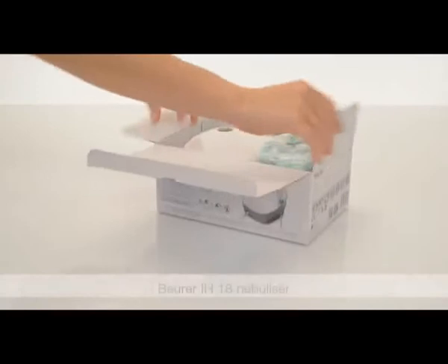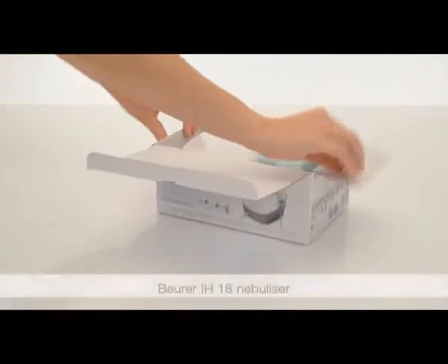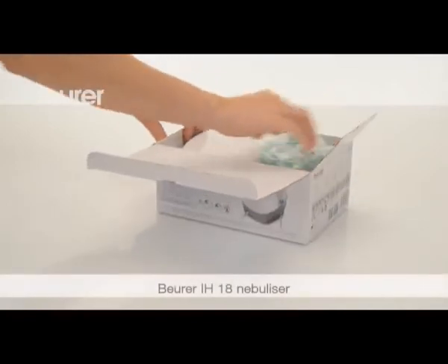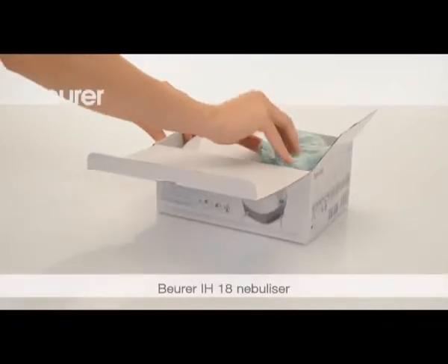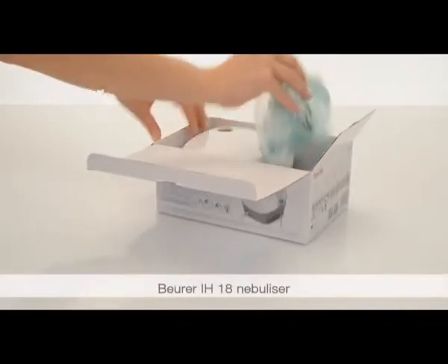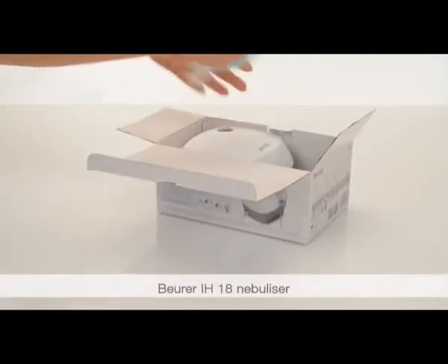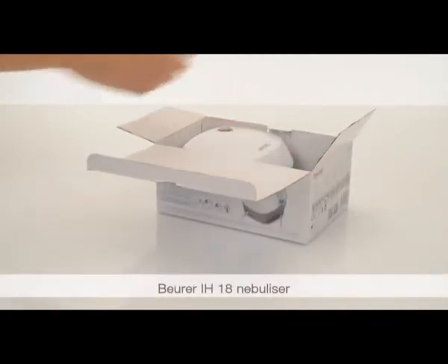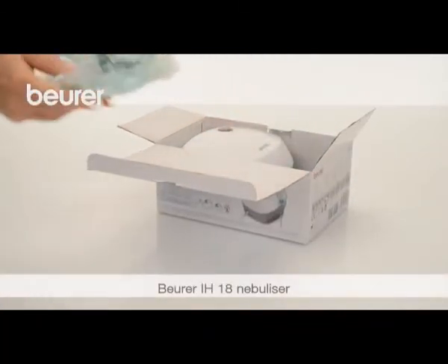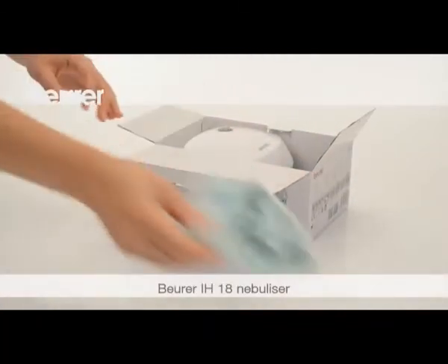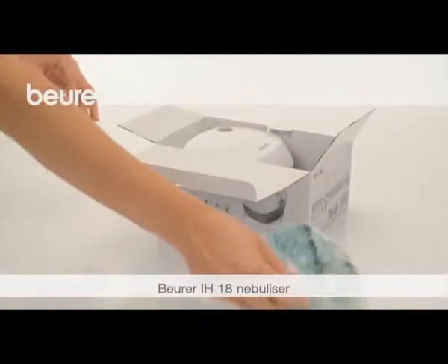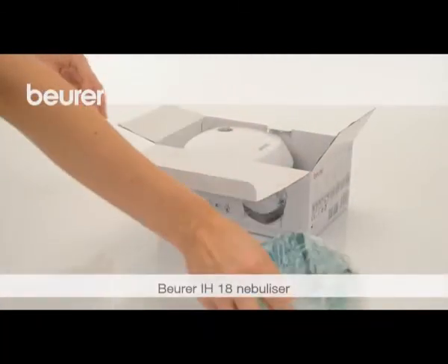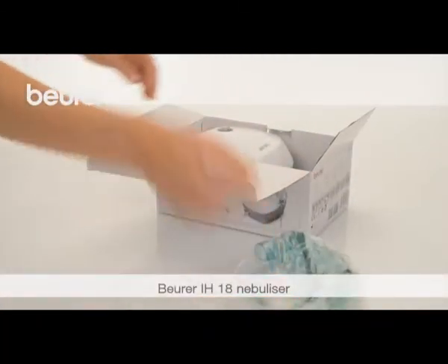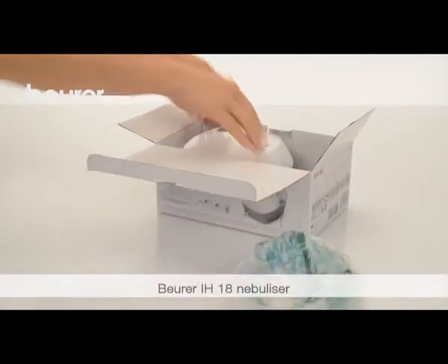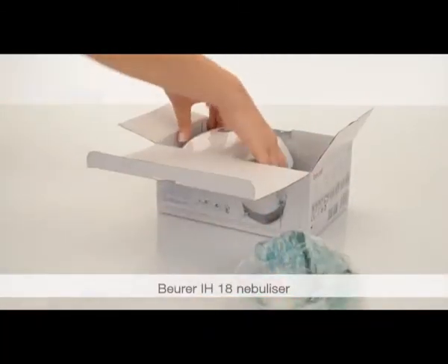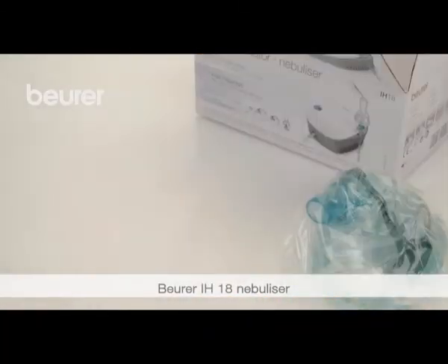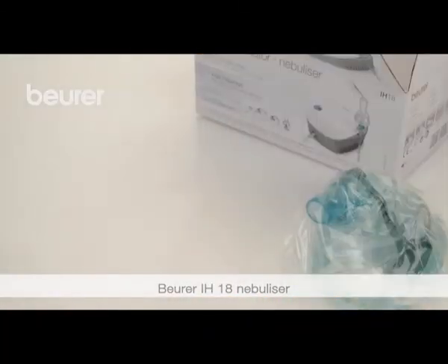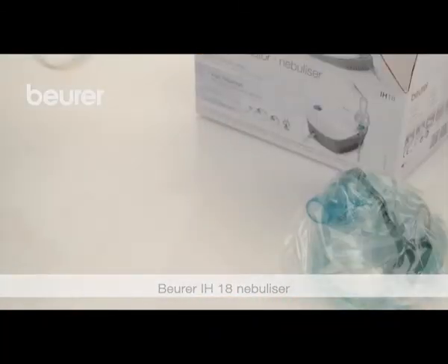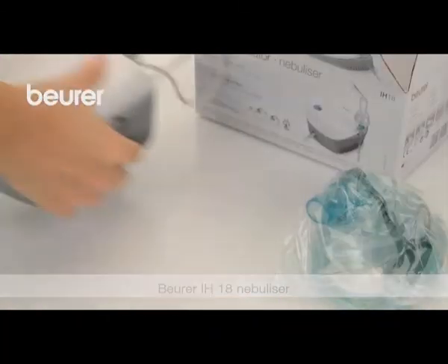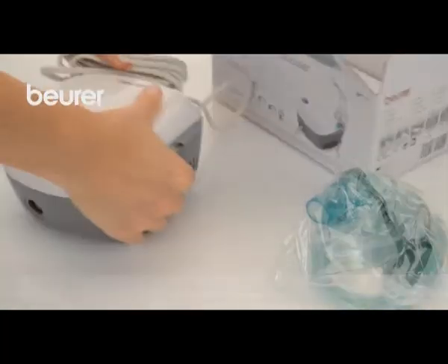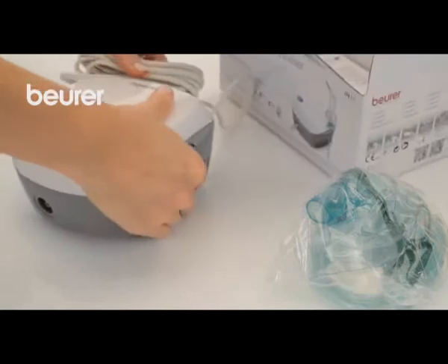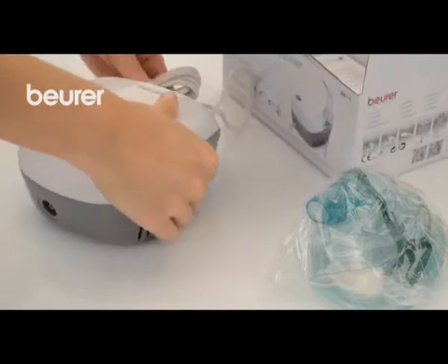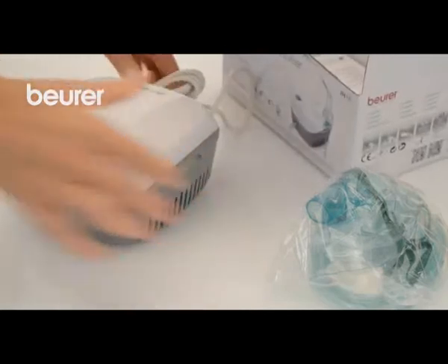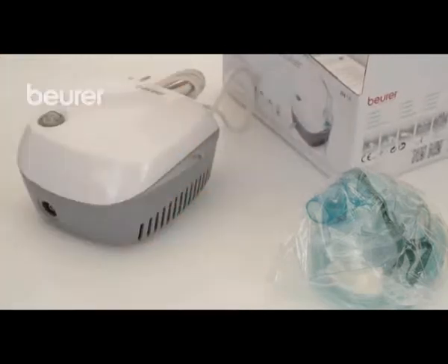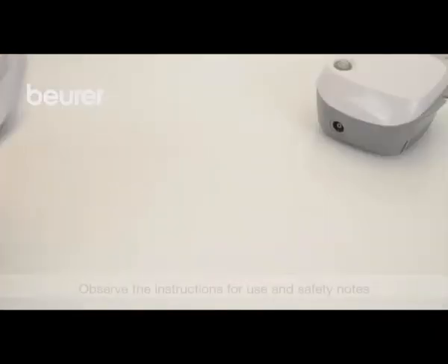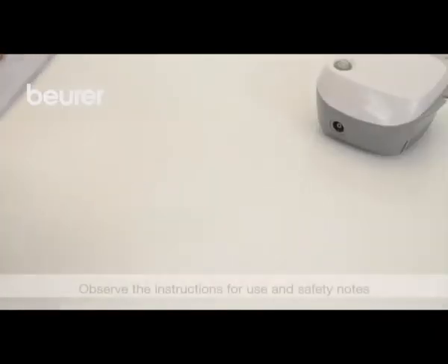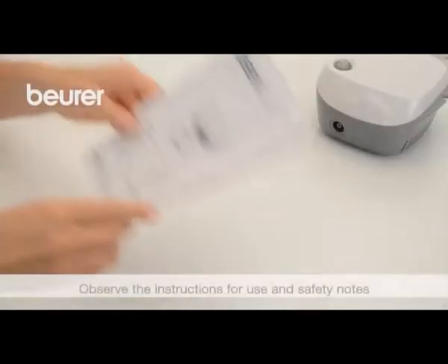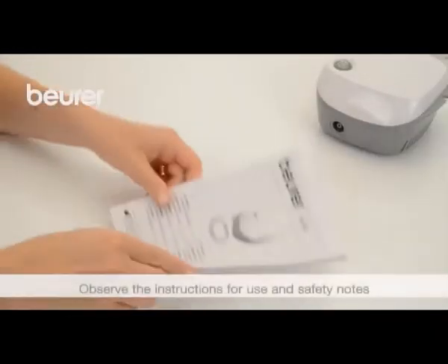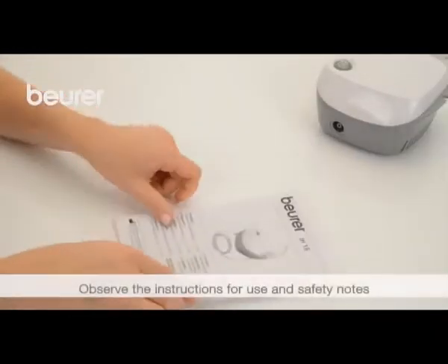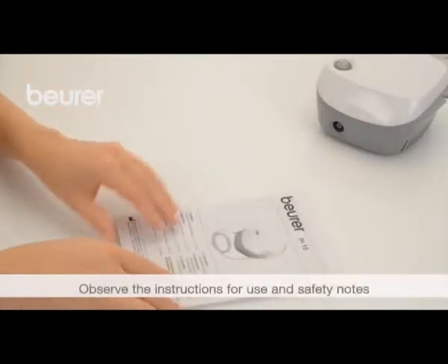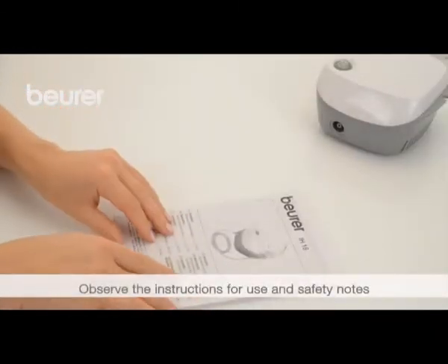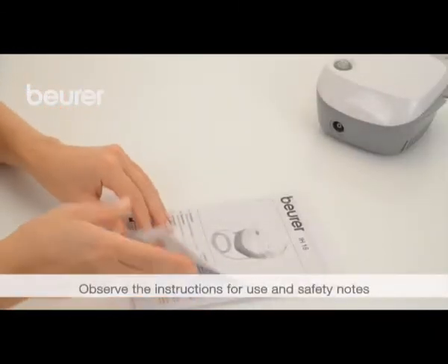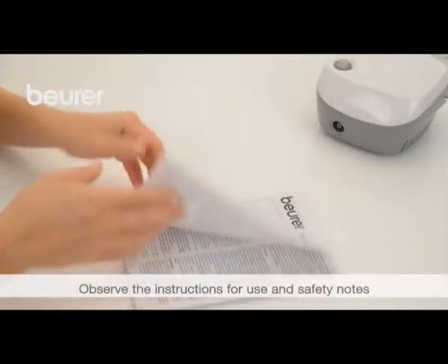Here are some tips on using your IH18 nebulizer from Boira. Pay attention to the instructions for use and safety notes.